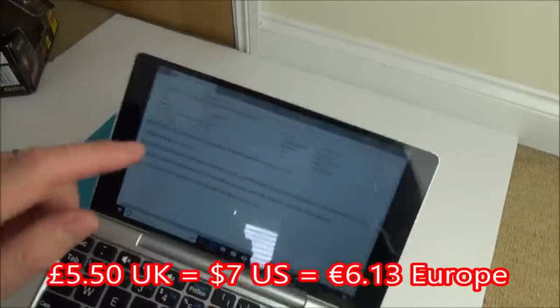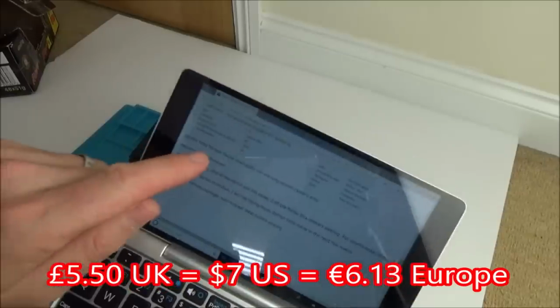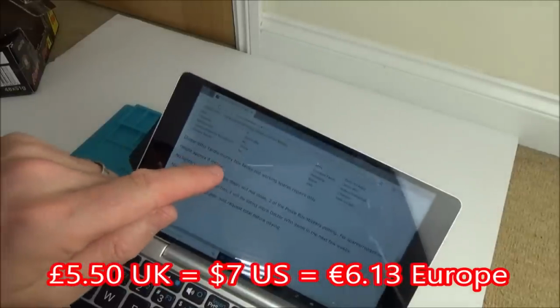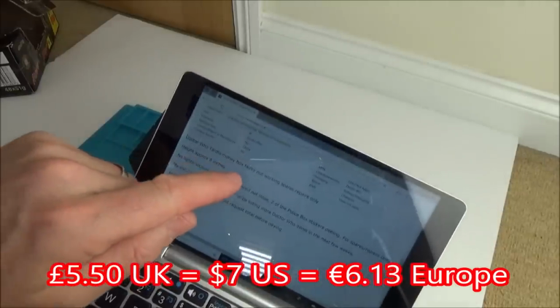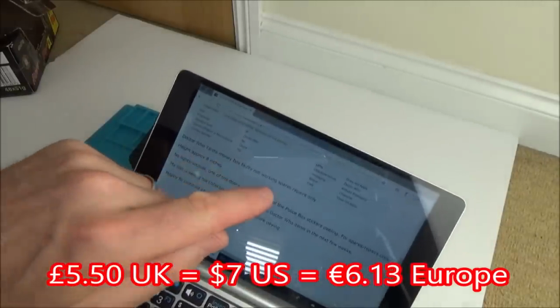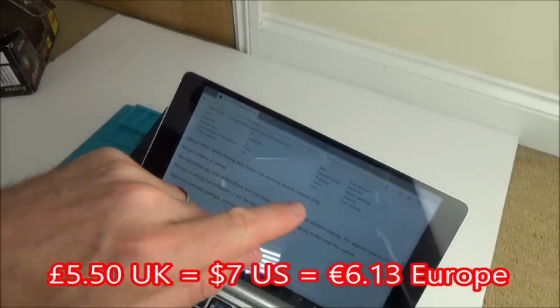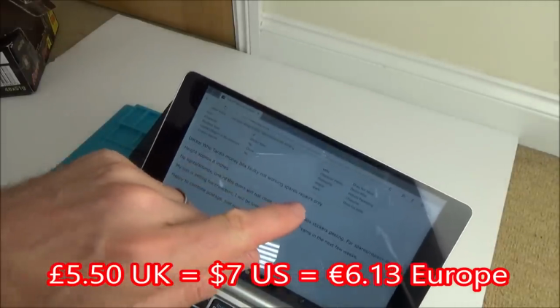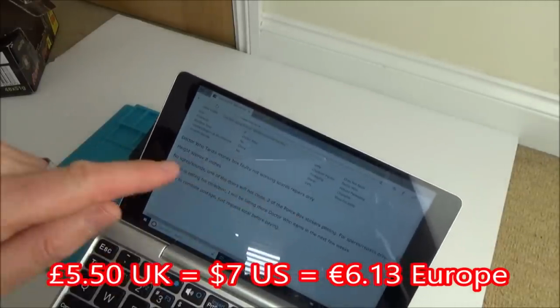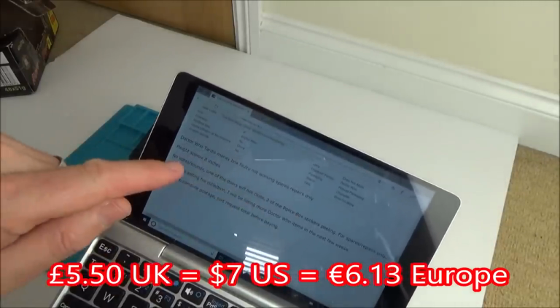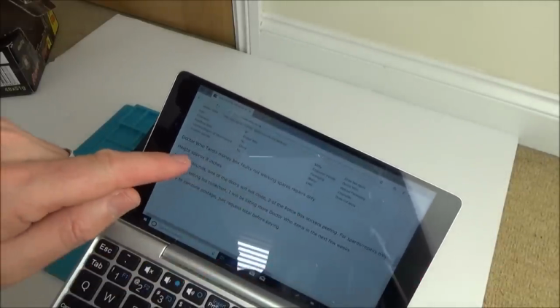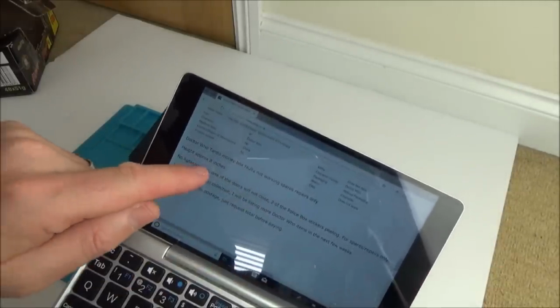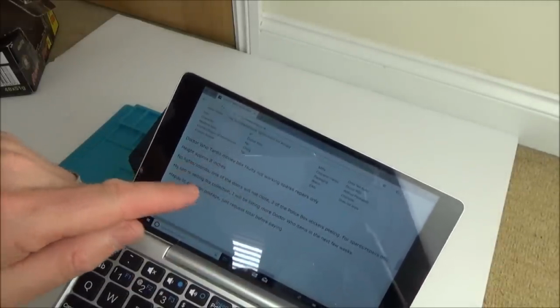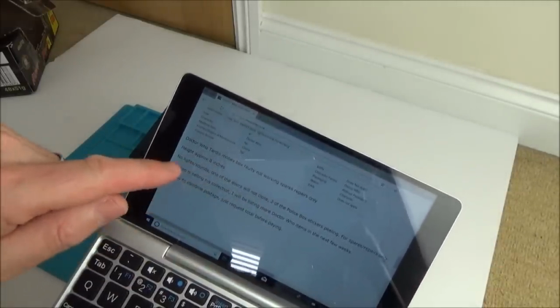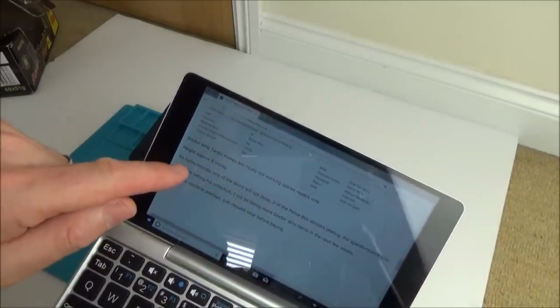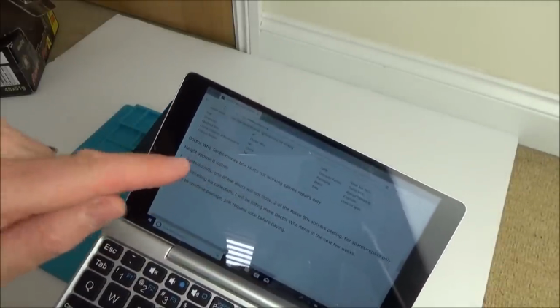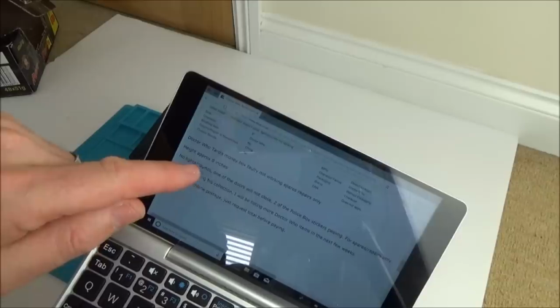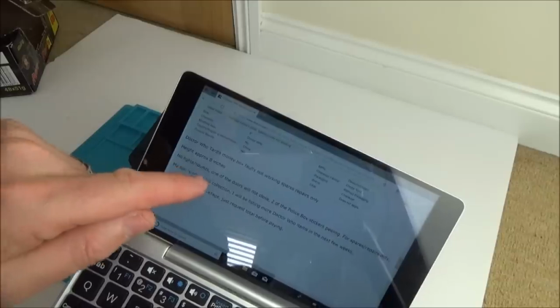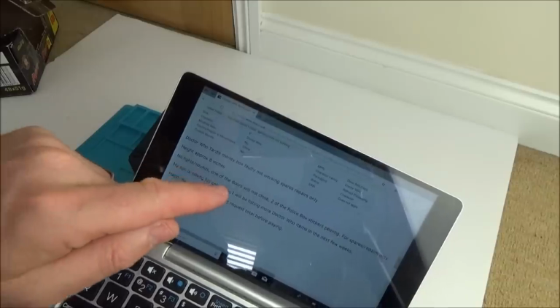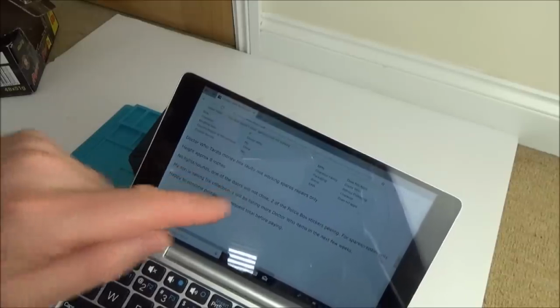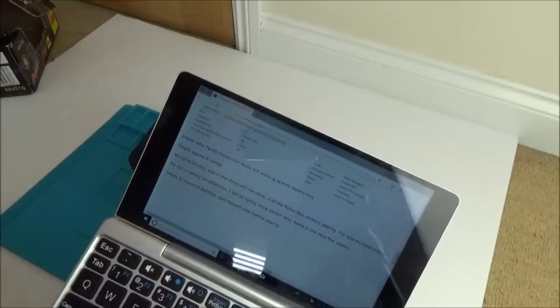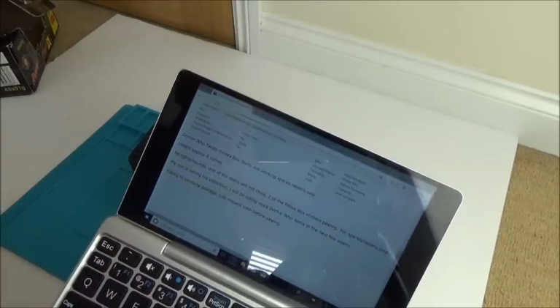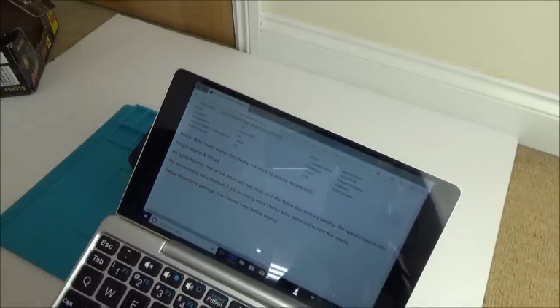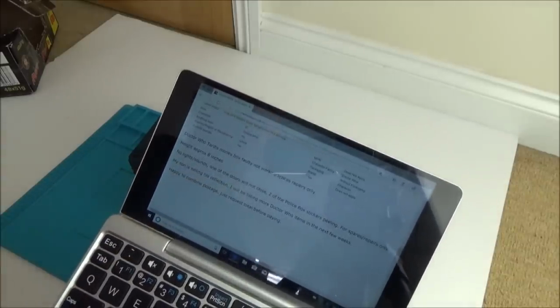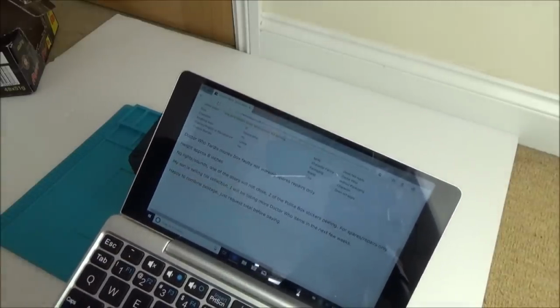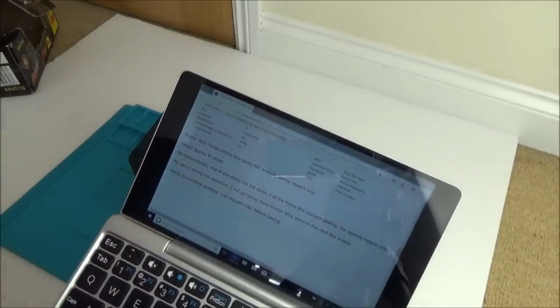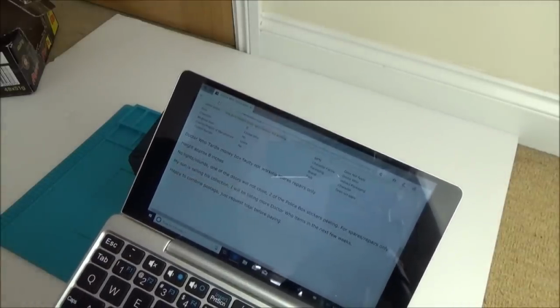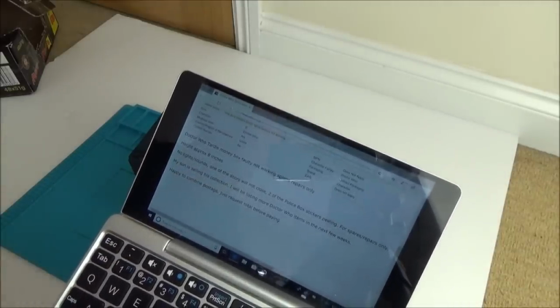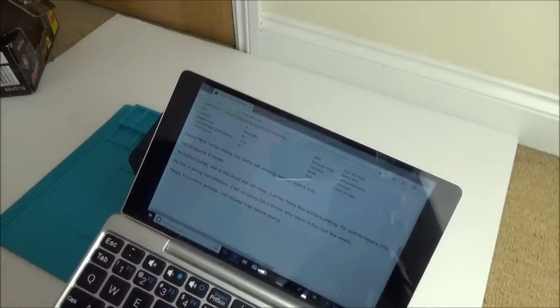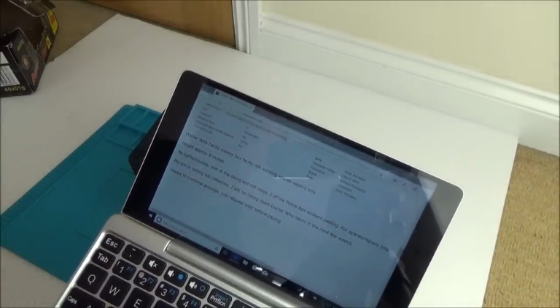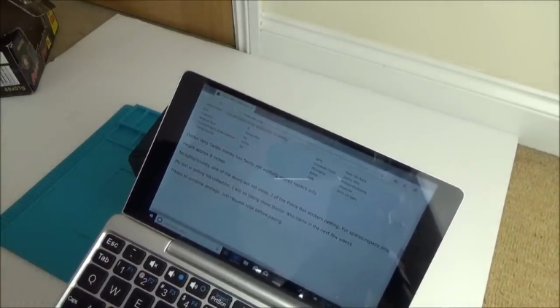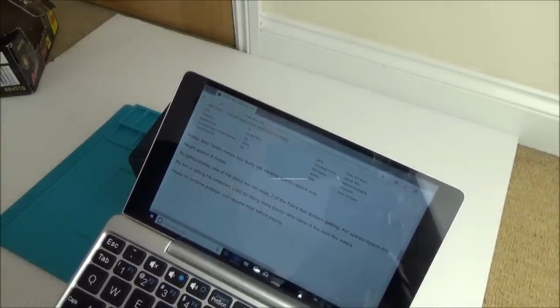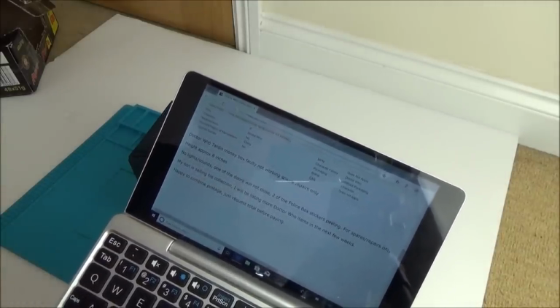It says: Doctor Who TARDIS money box, faulty, not working, spares or repair only. Height is 8 inches, no lights or sounds. One of the doors will not close. Two of the police box stickers are peeling.